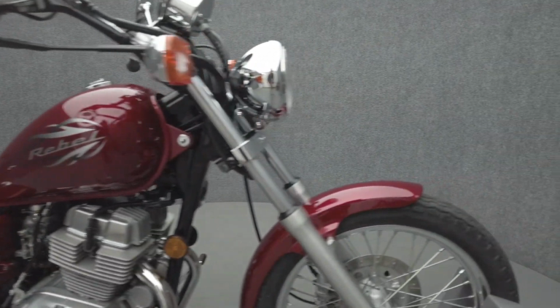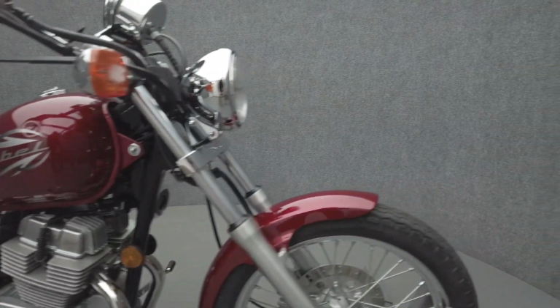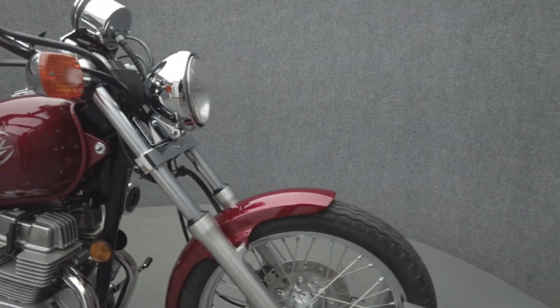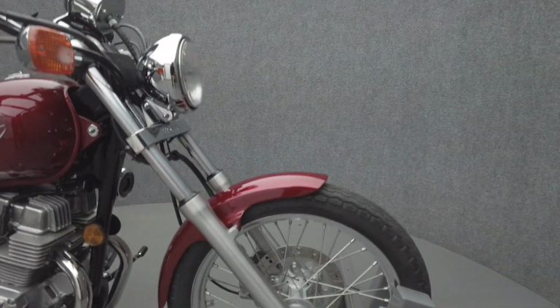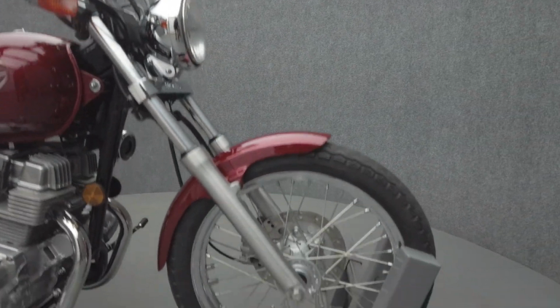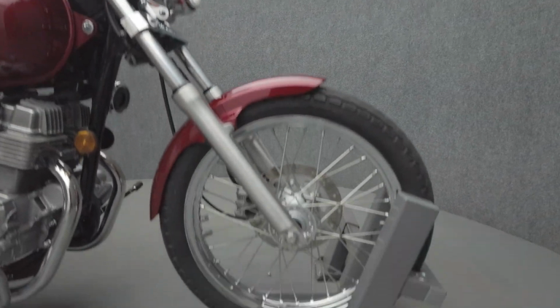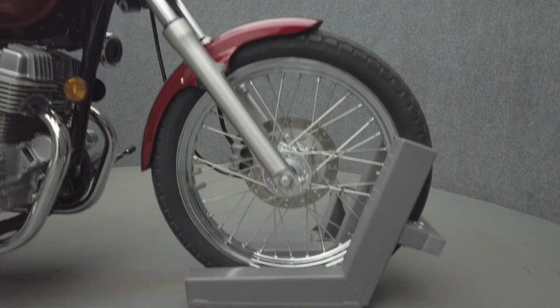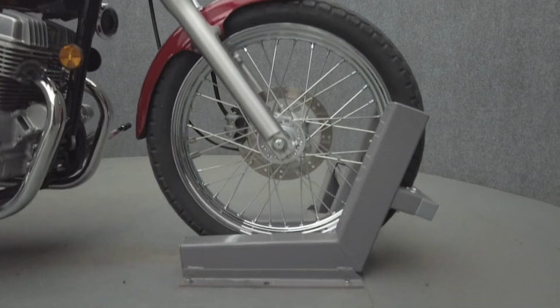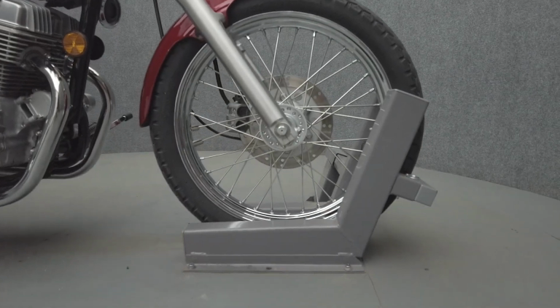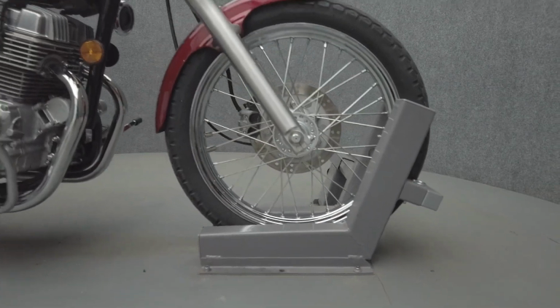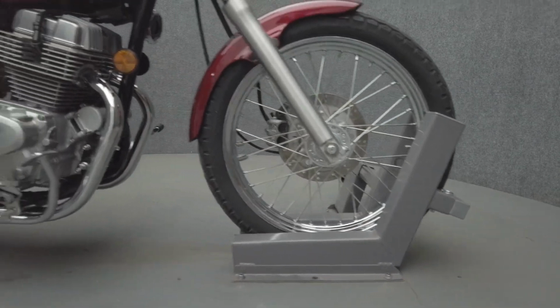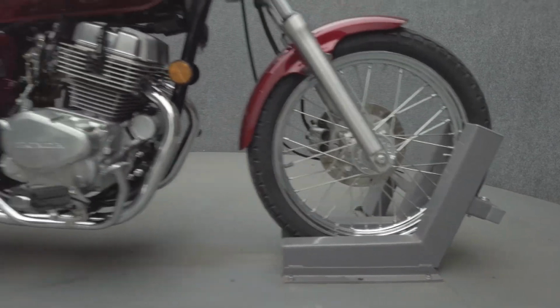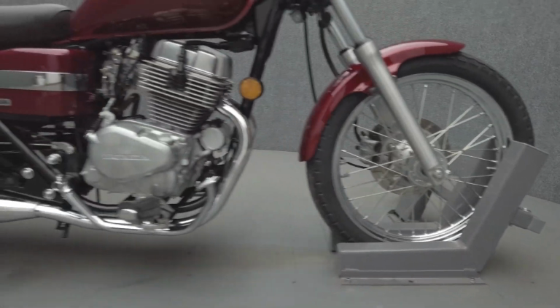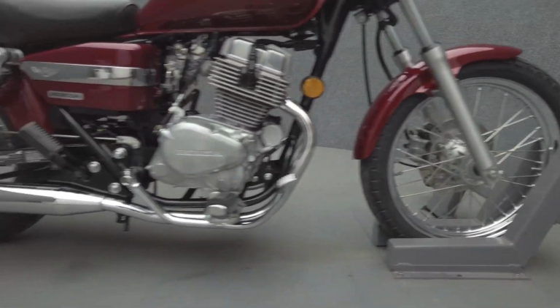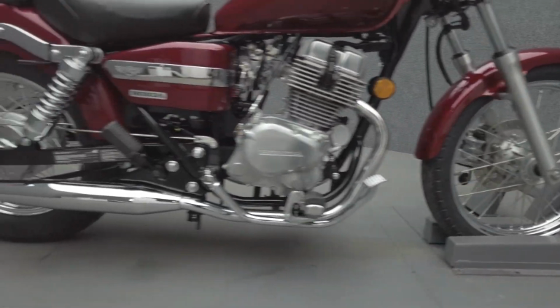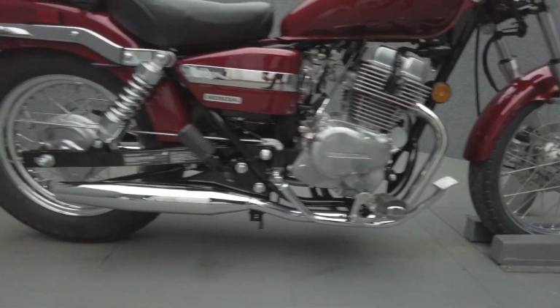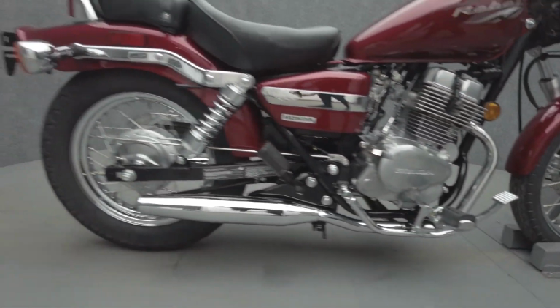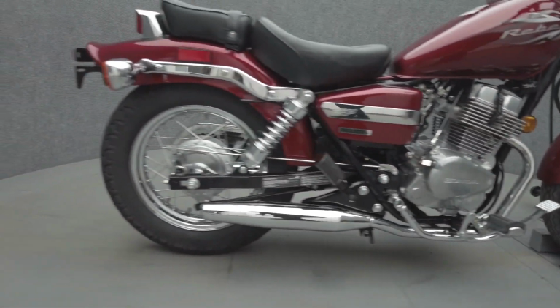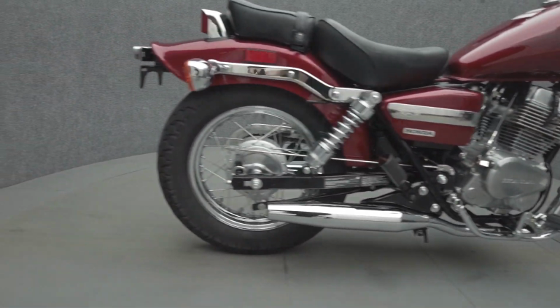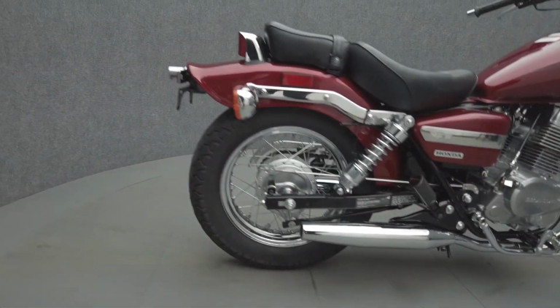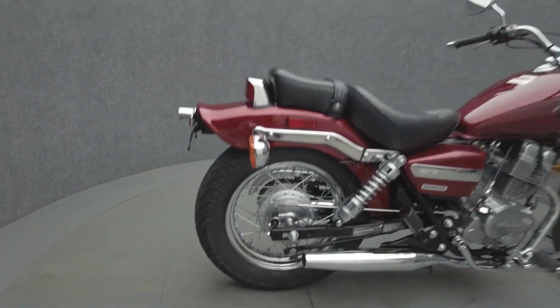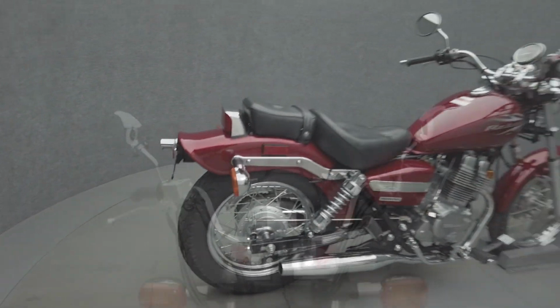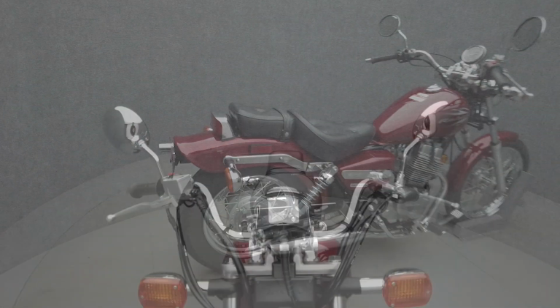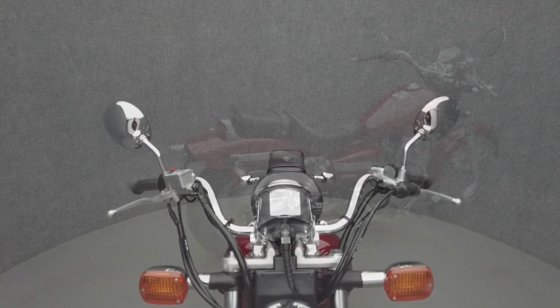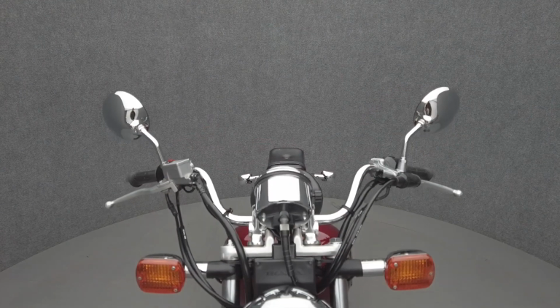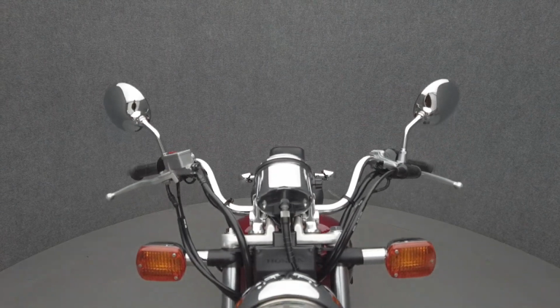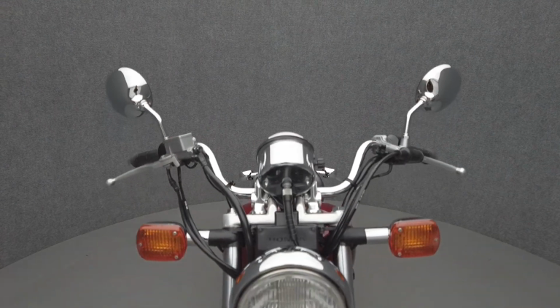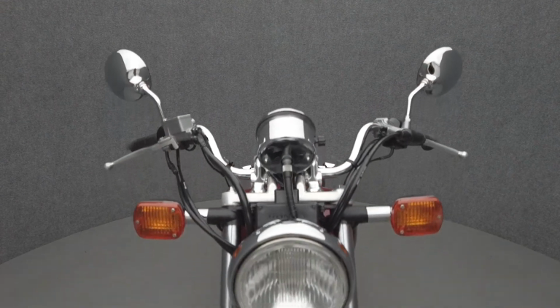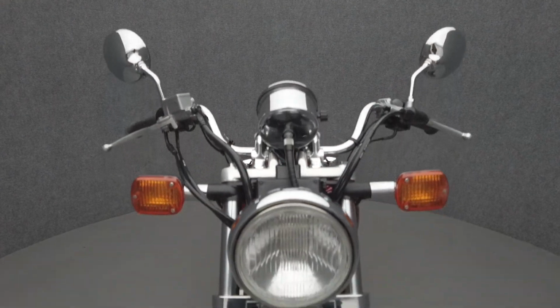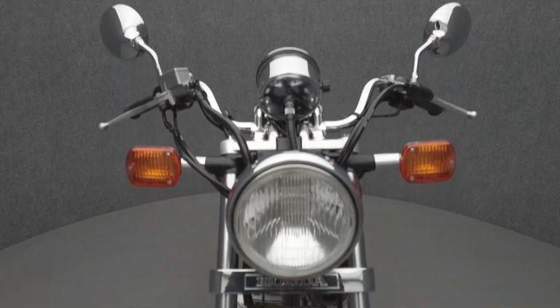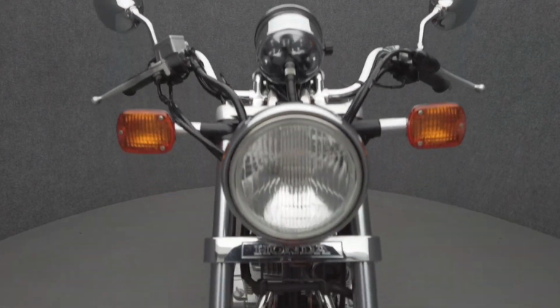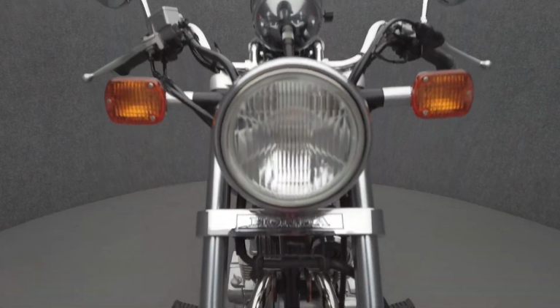Powered by a 234cc twin-cylinder engine, the Rebel puts 18hp through a 5-speed transmission. It has a 26.6-inch seat height and weighs in at 331 pounds.